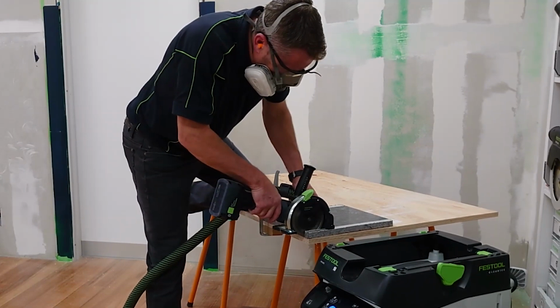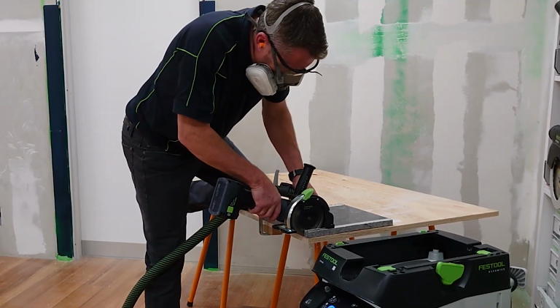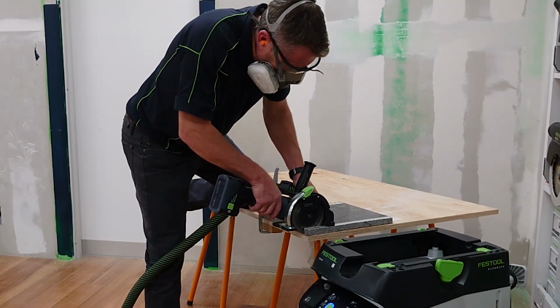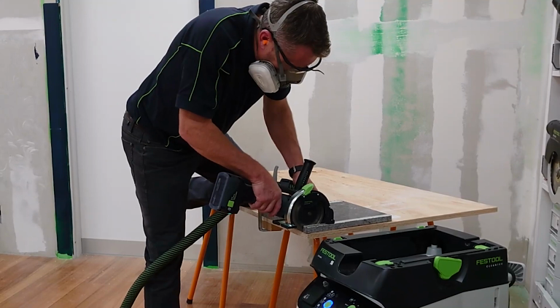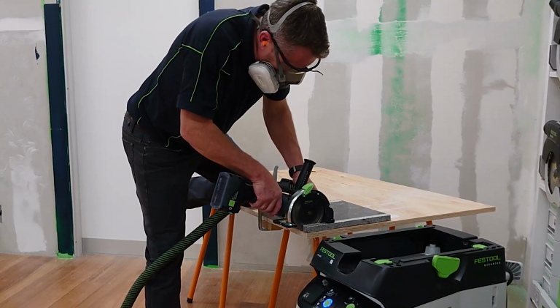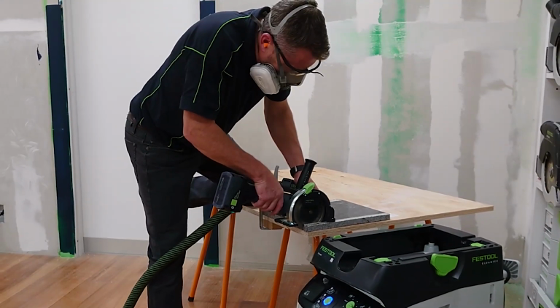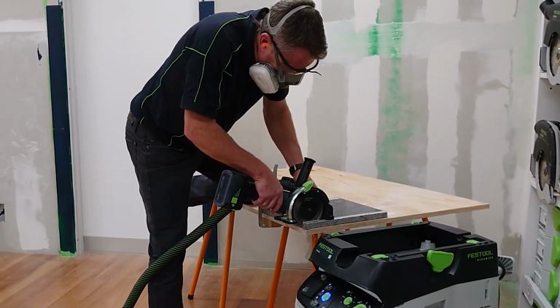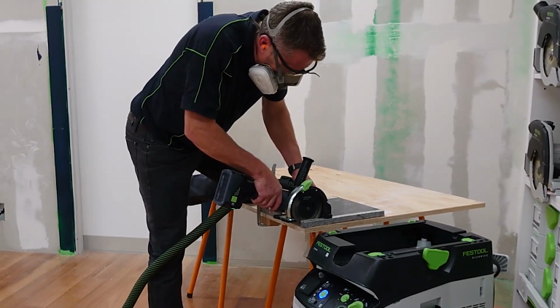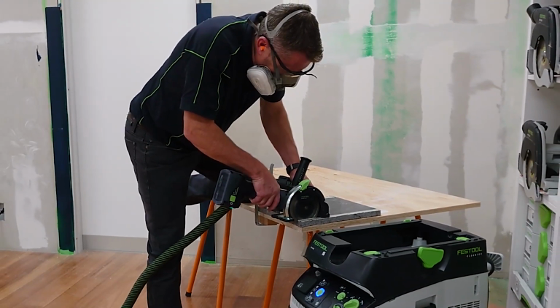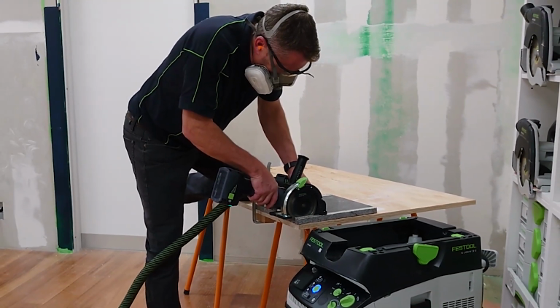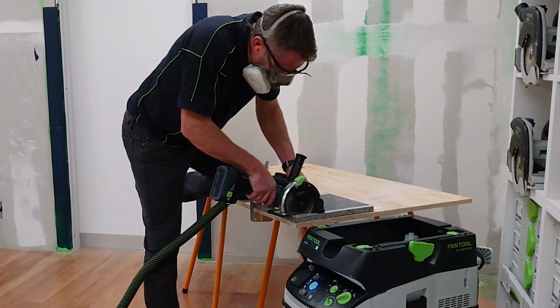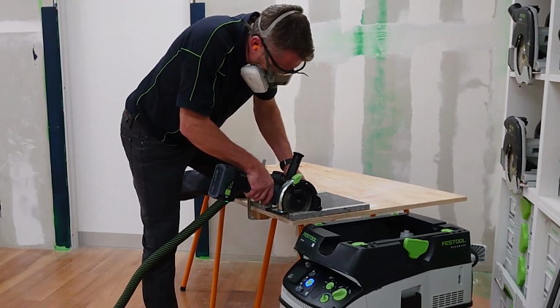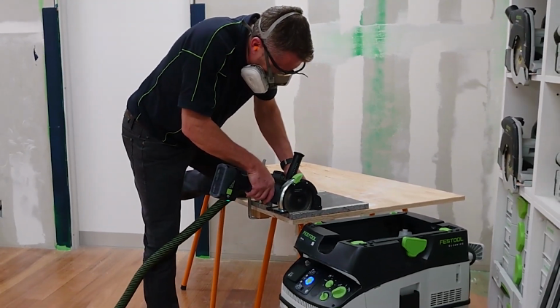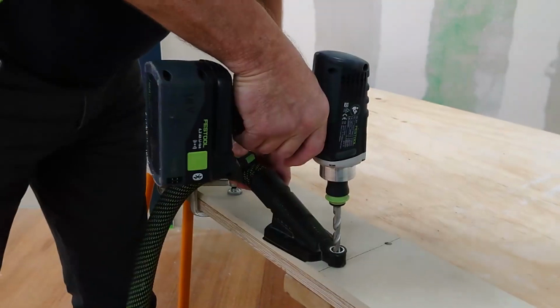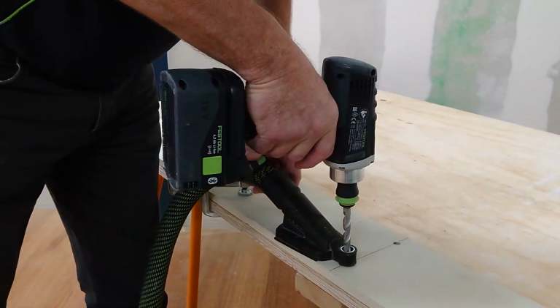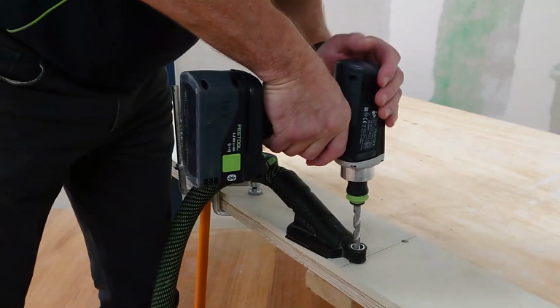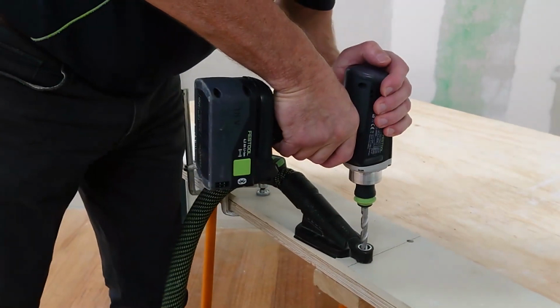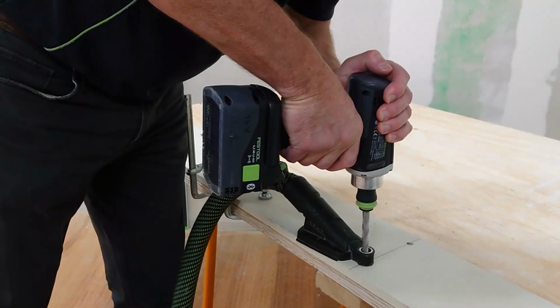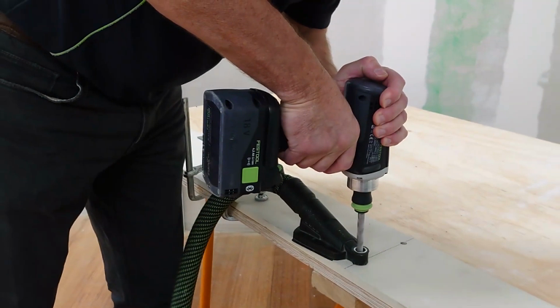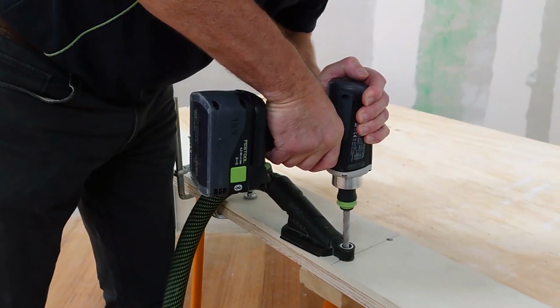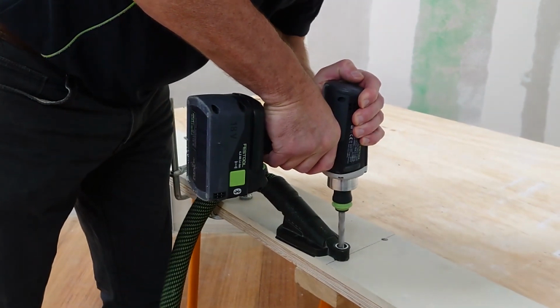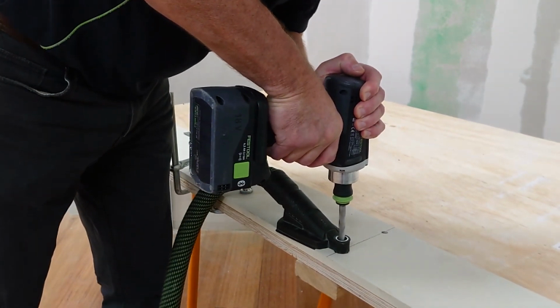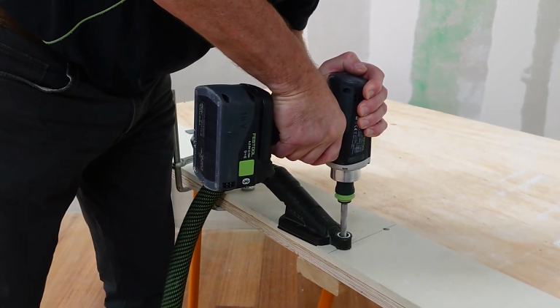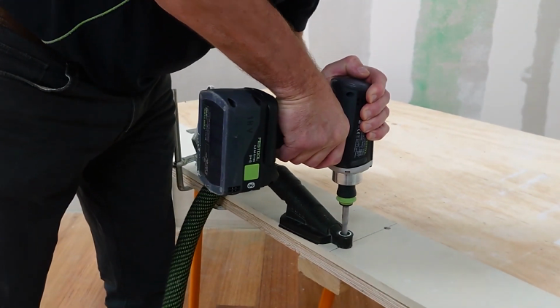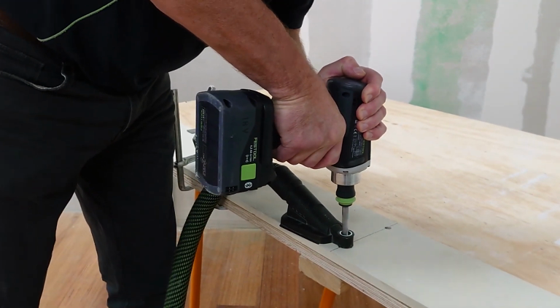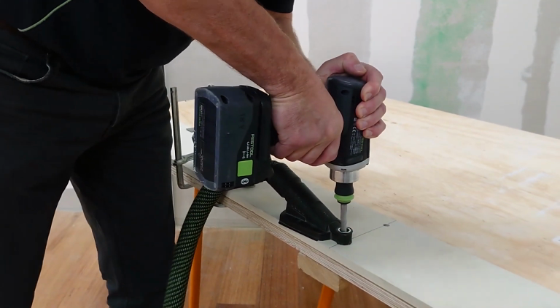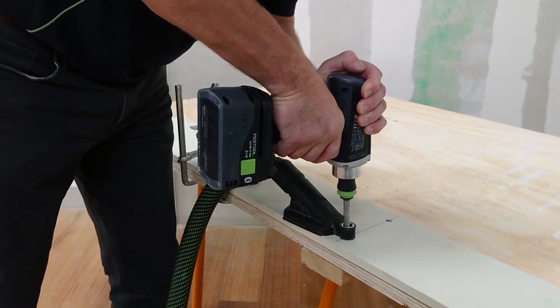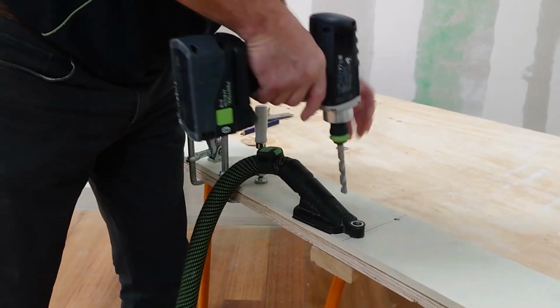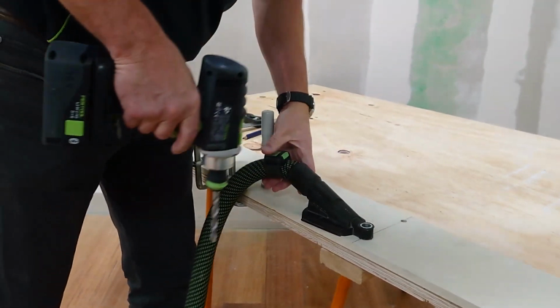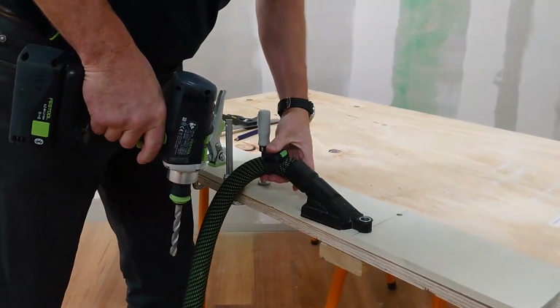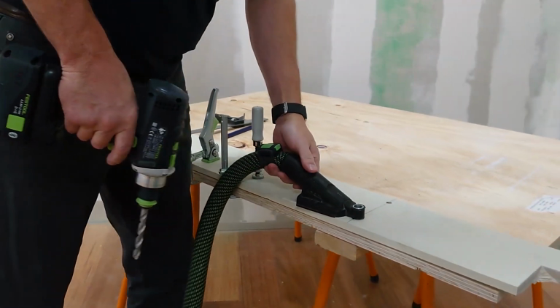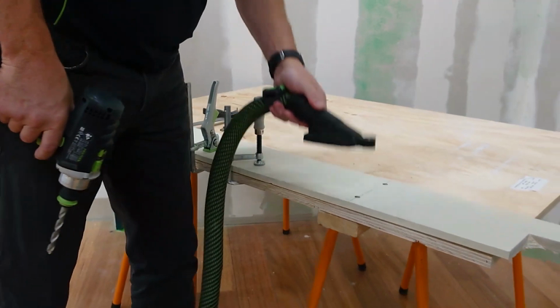Bluetooth gives you a quick and easy way of working with cordless power tools. This will save you time on your job, particularly with the benefit of being able to remotely control the extractor from where you're working.